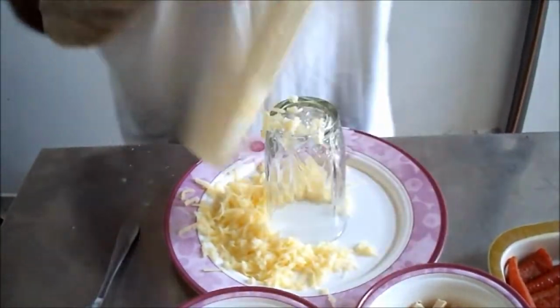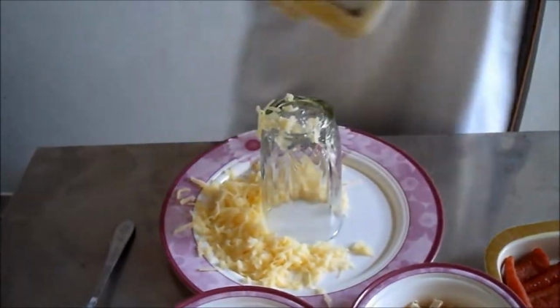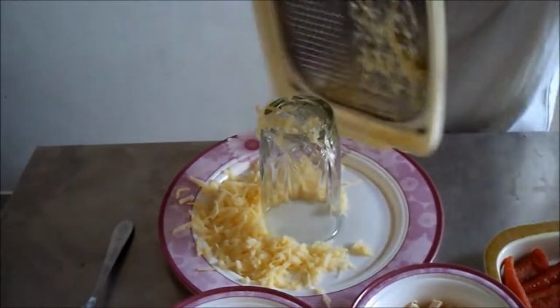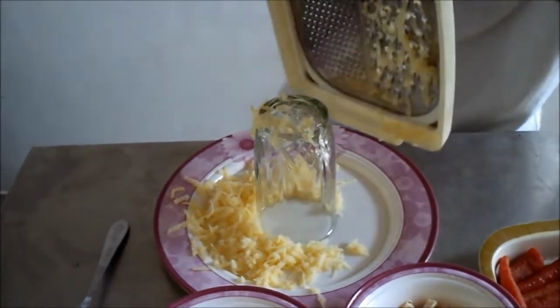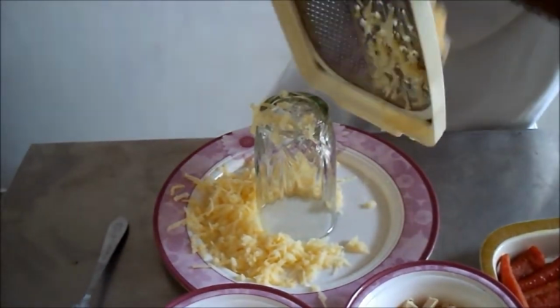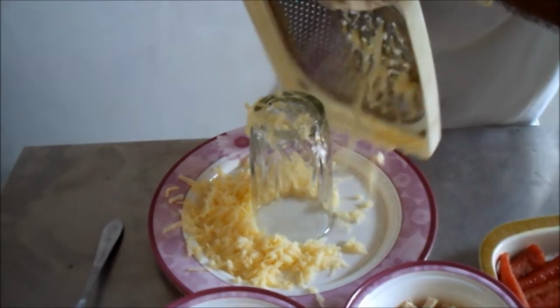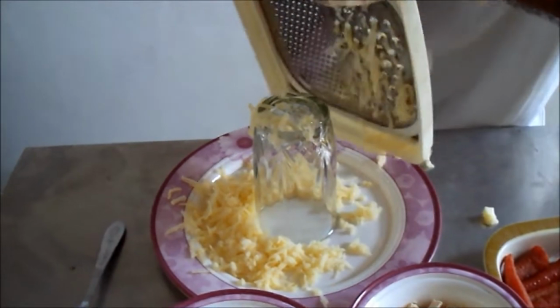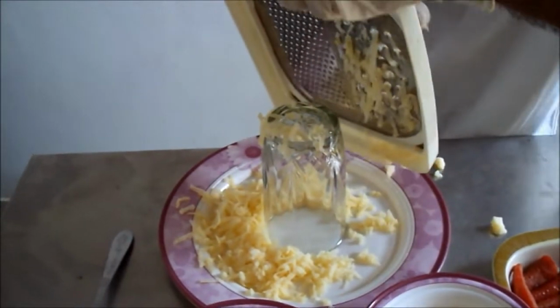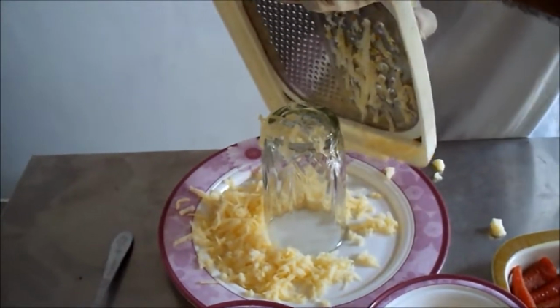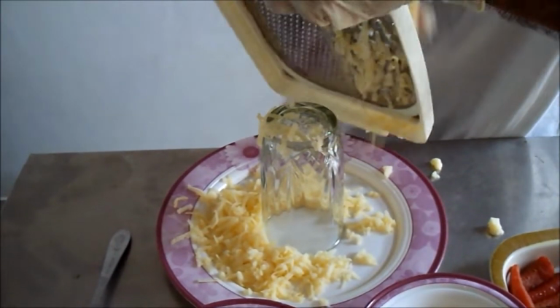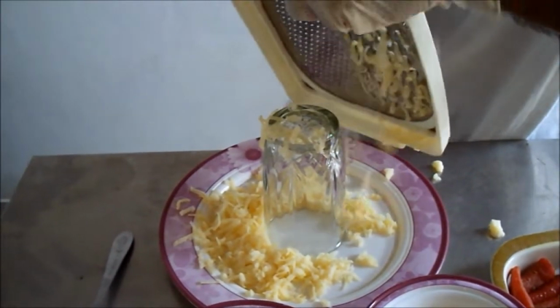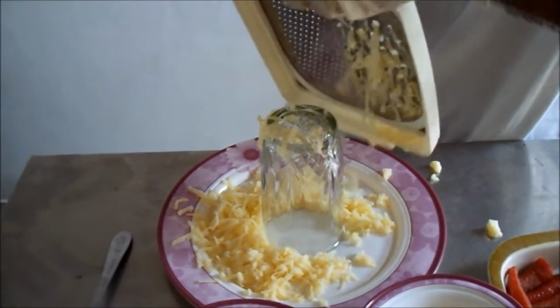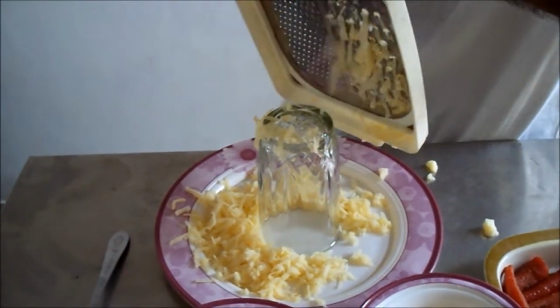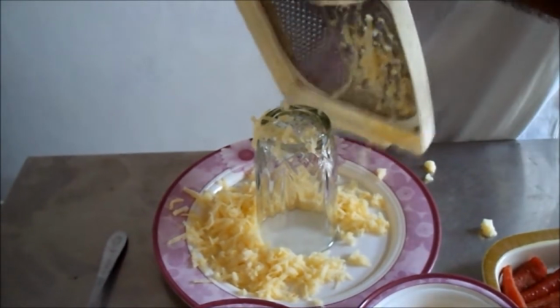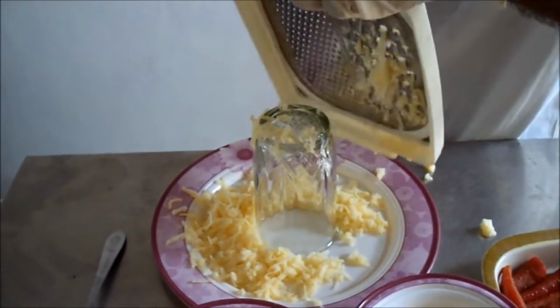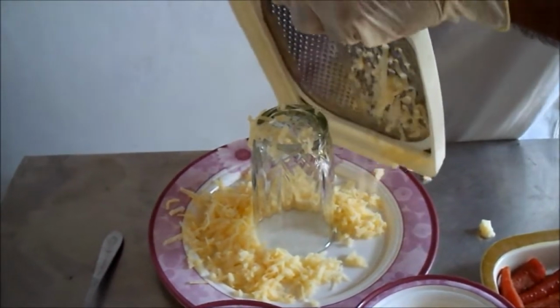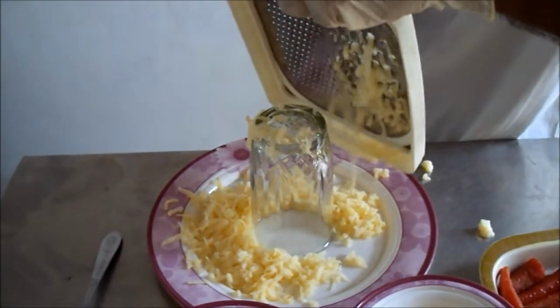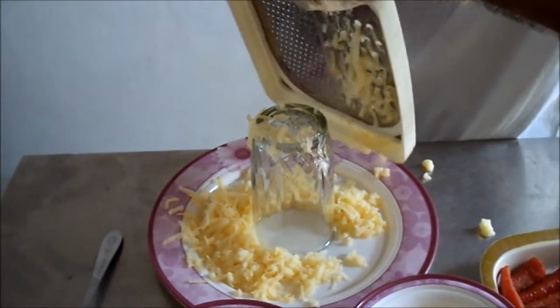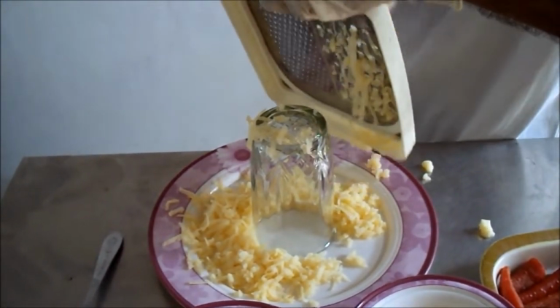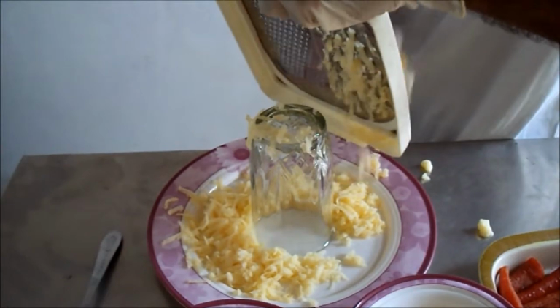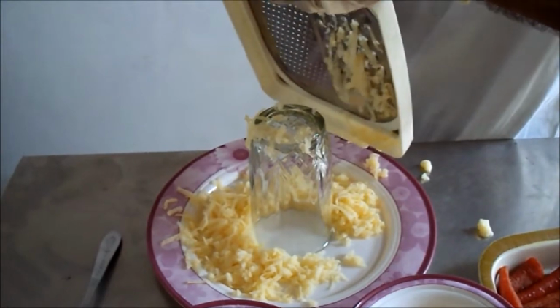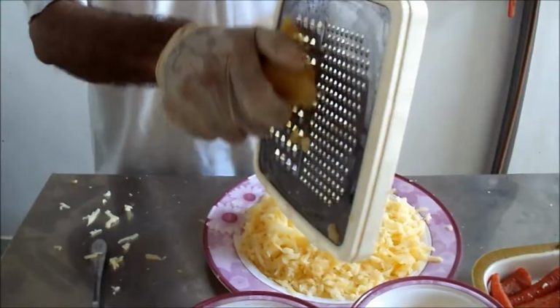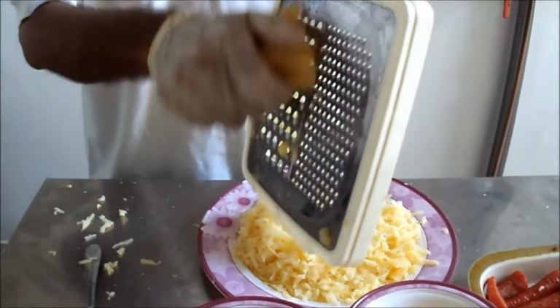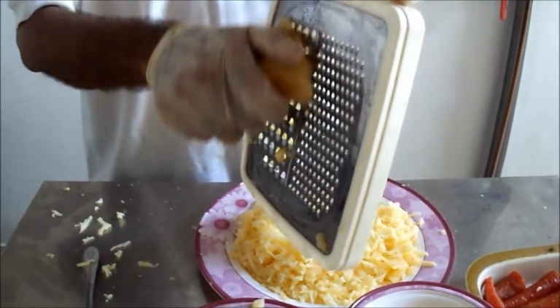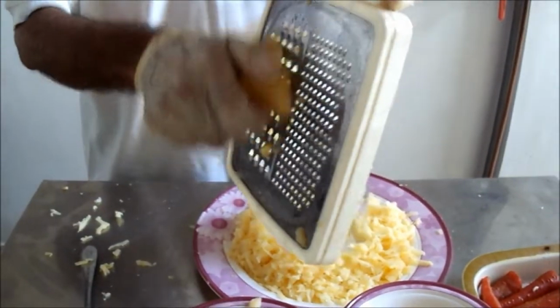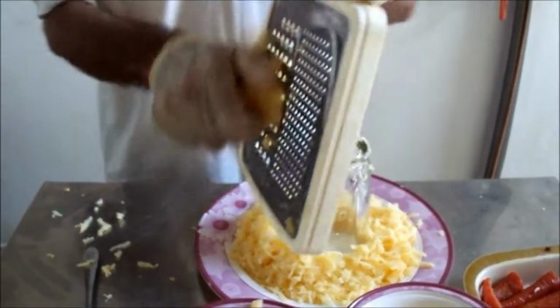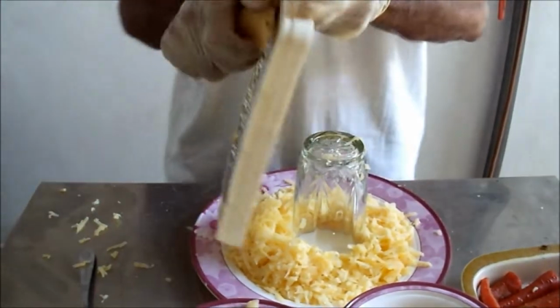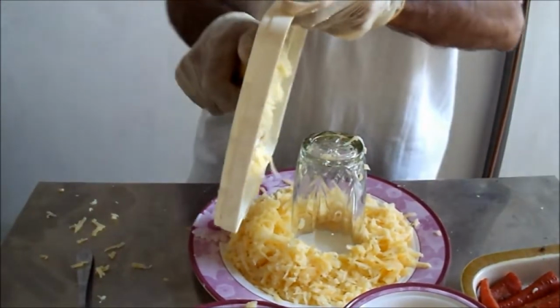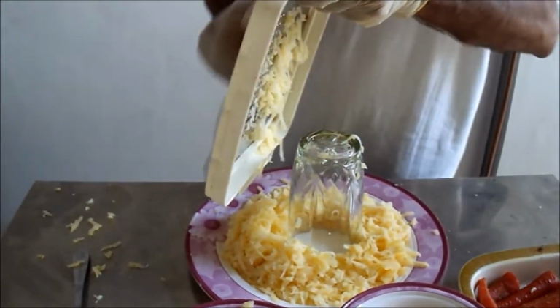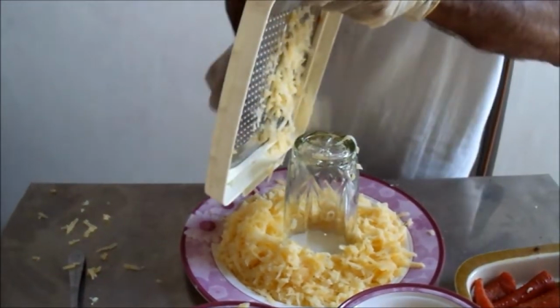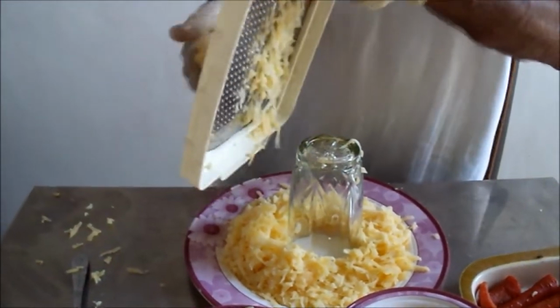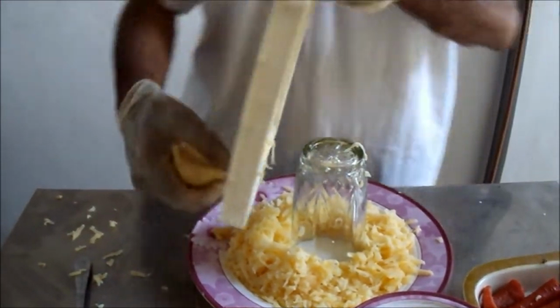Okay, like this. The first layer is potatoes.